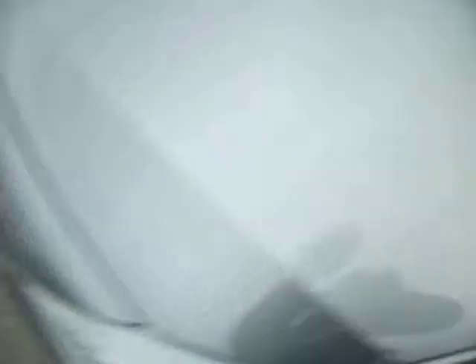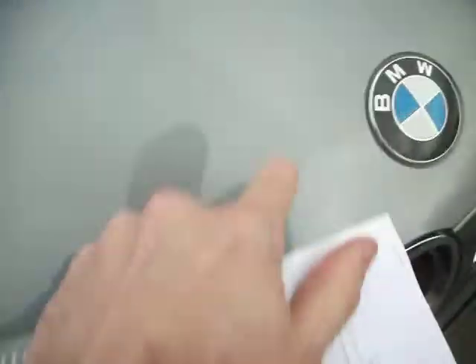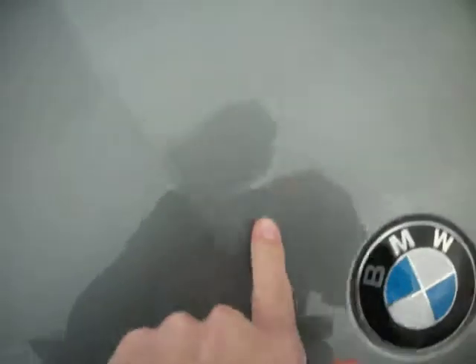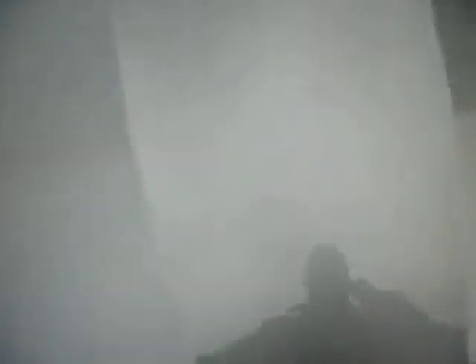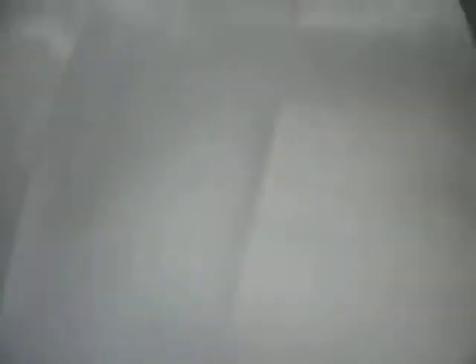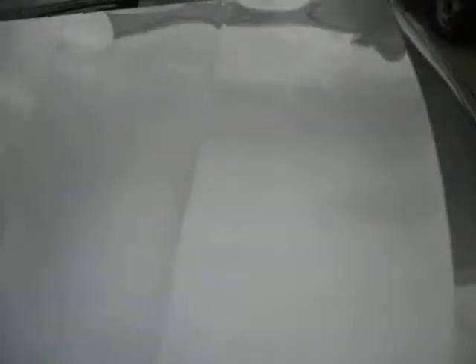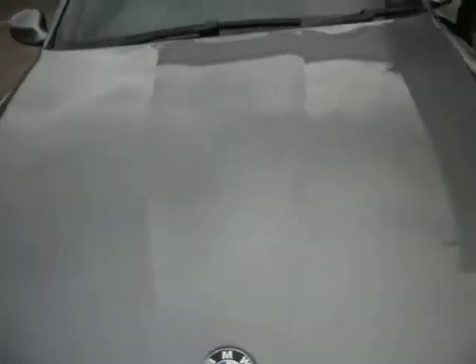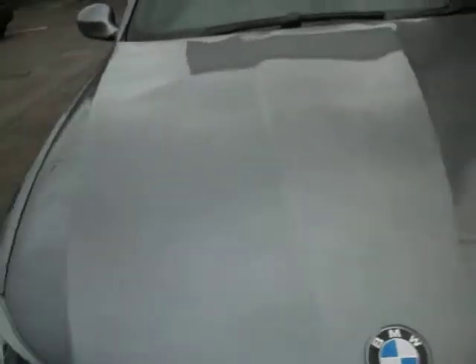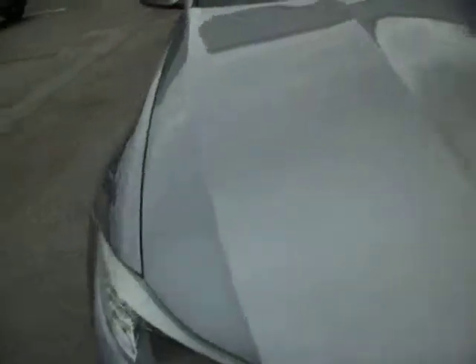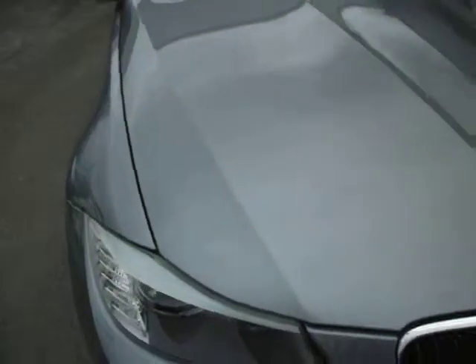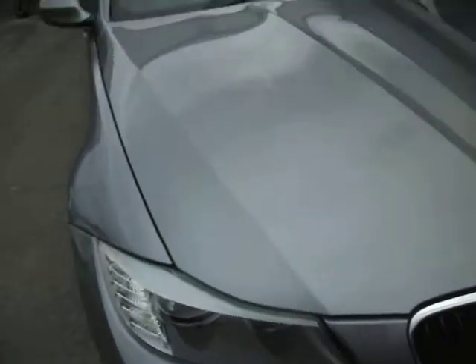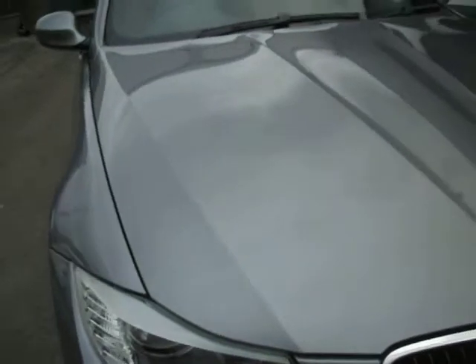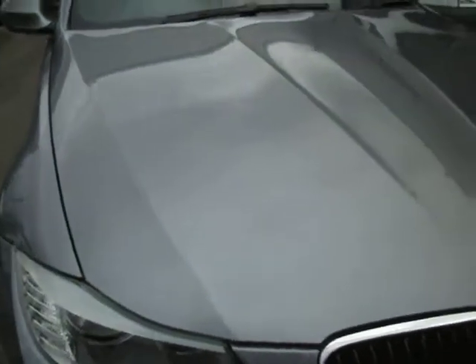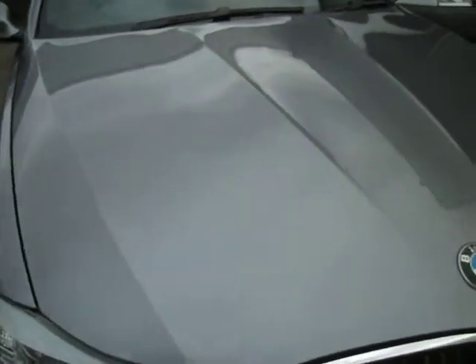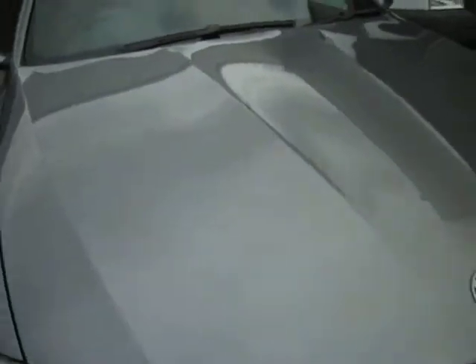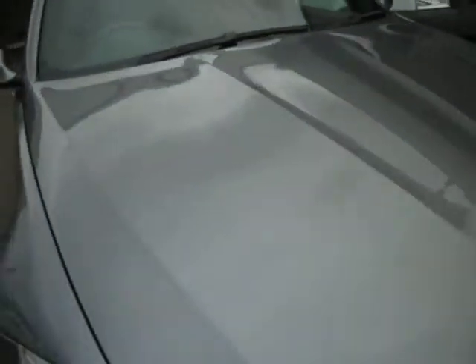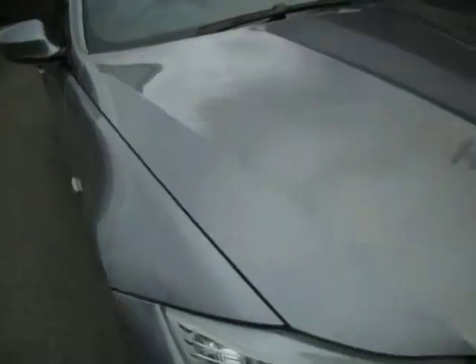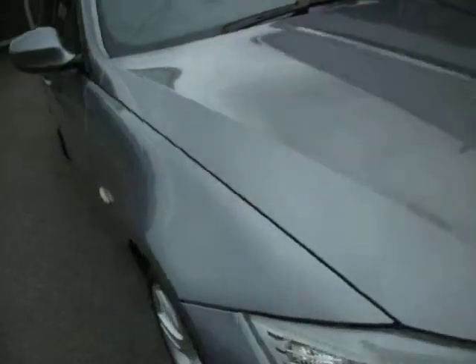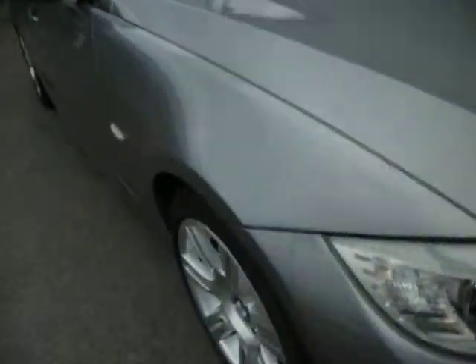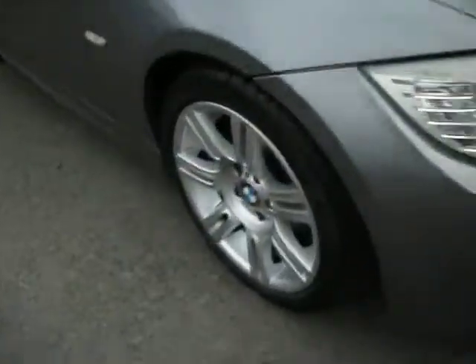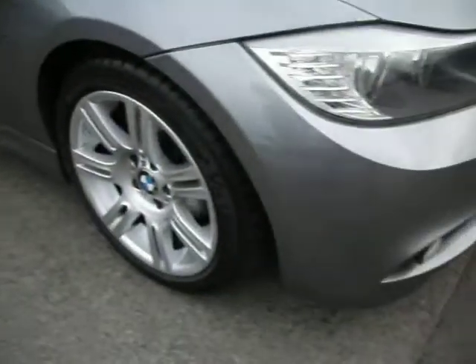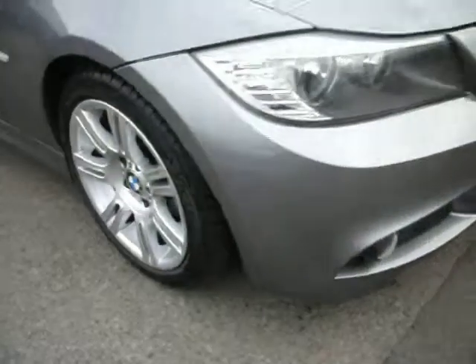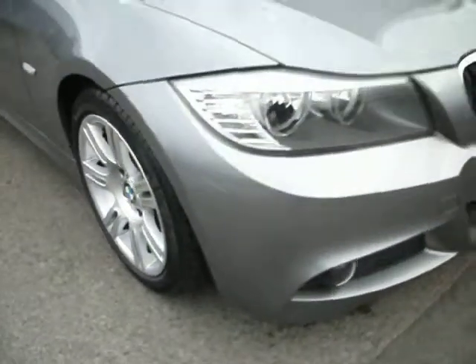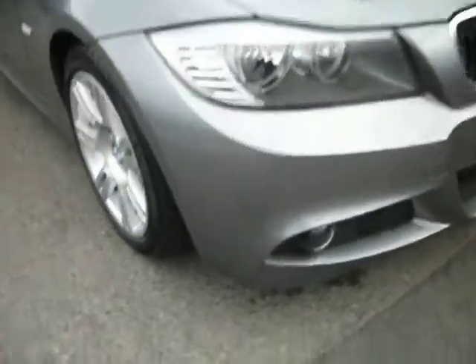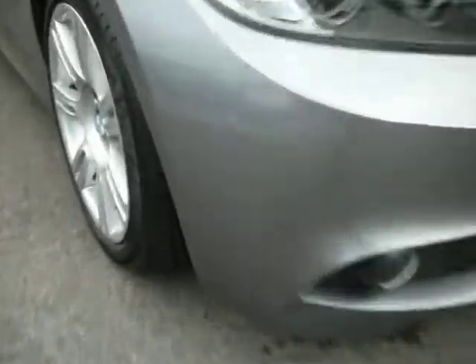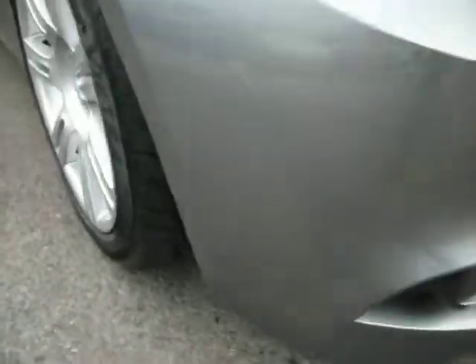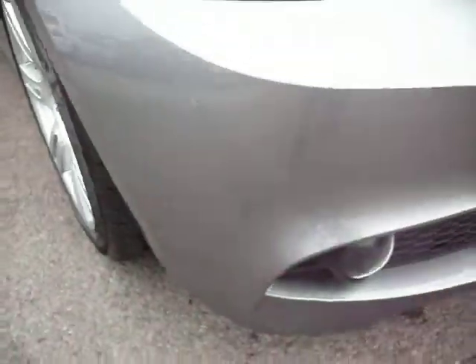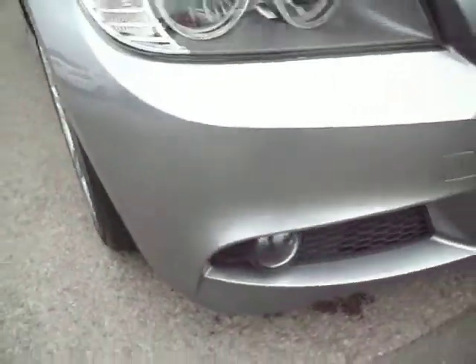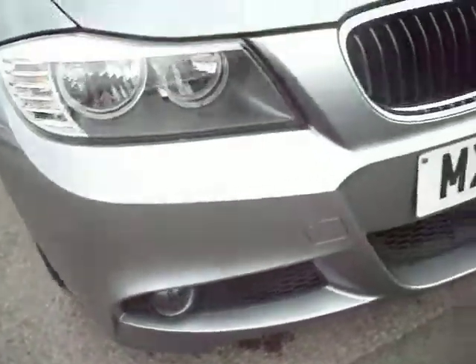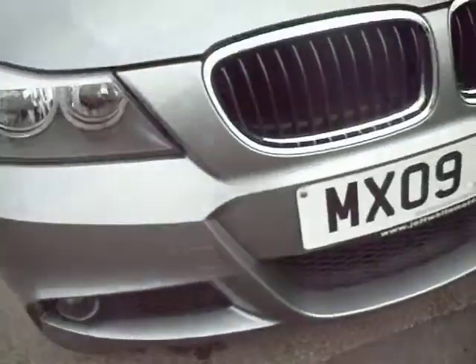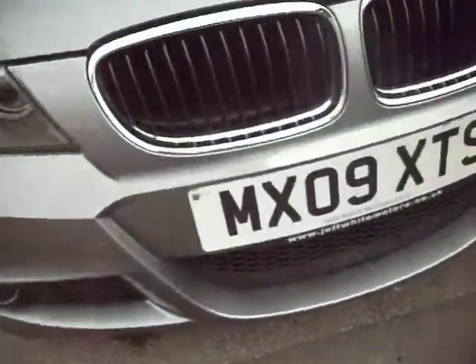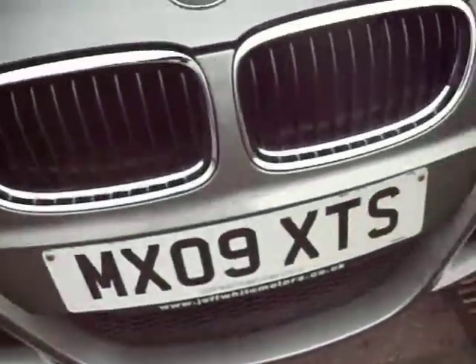Moving to the bonnet — one or two stone chips. It's done 31,000 miles, so it's a nice low mileage. Front bumper has a couple of stone chips as well.